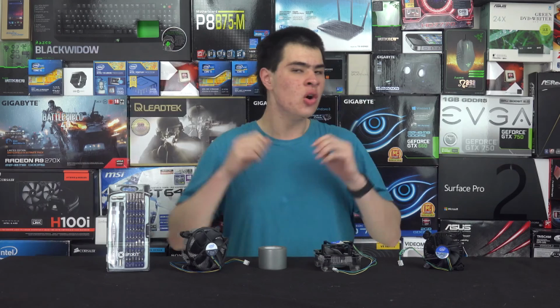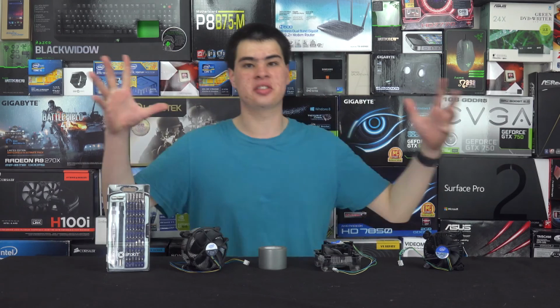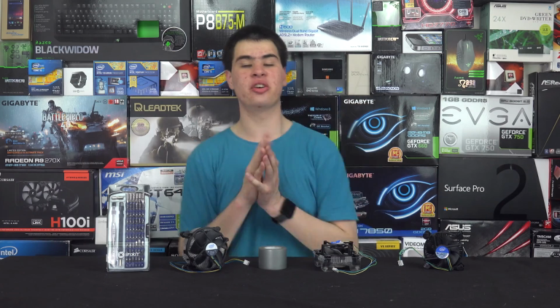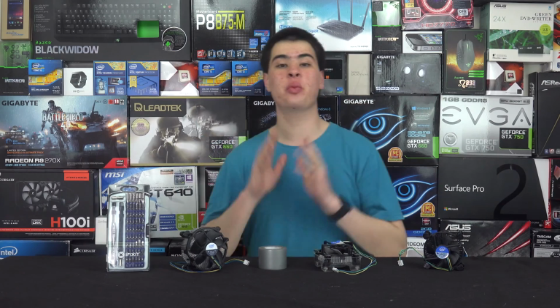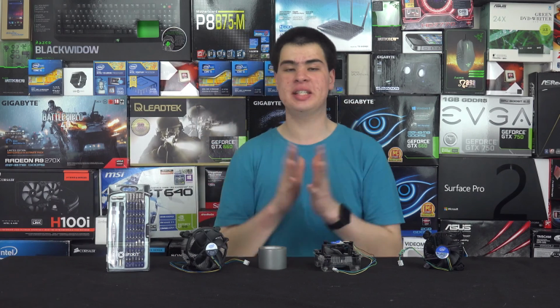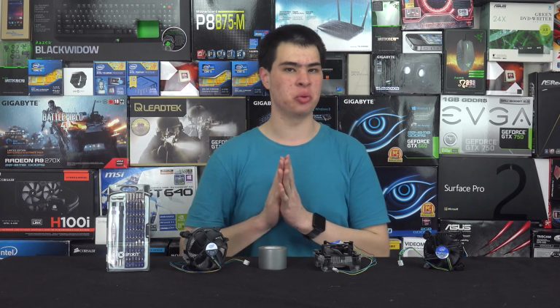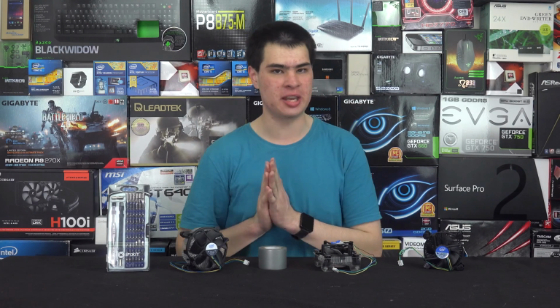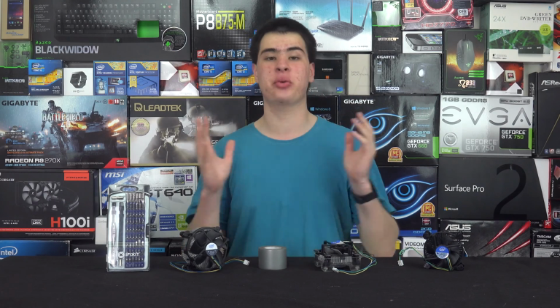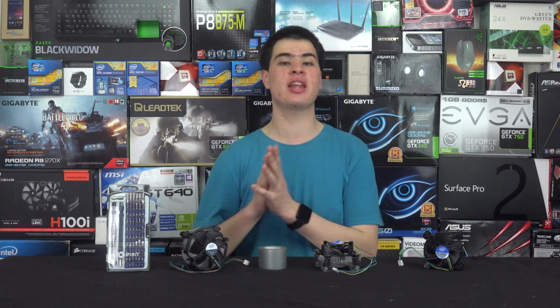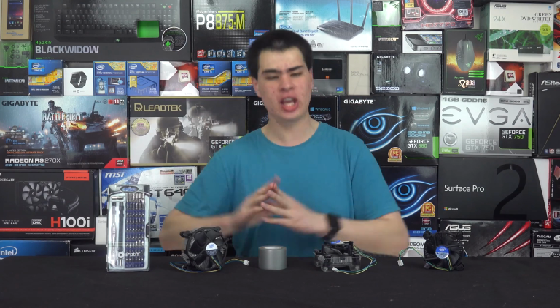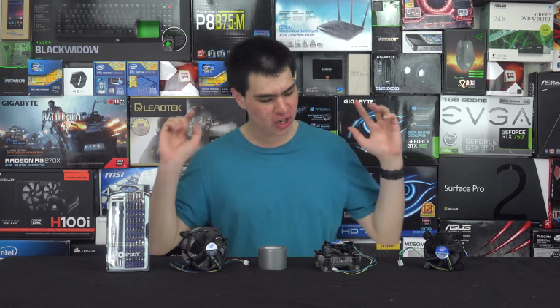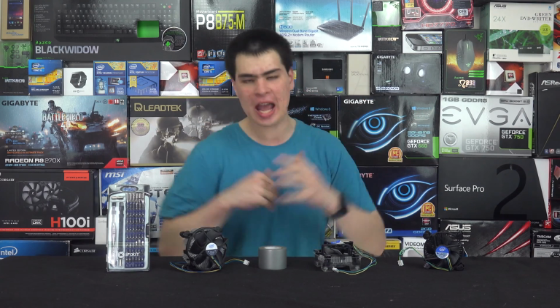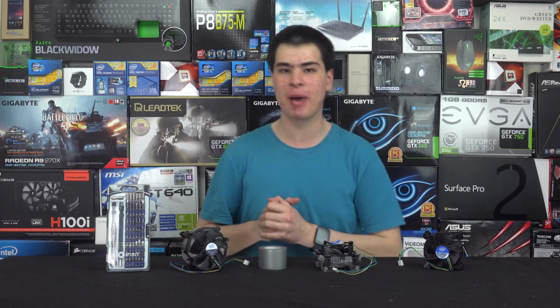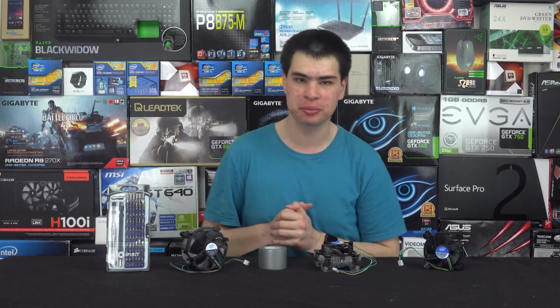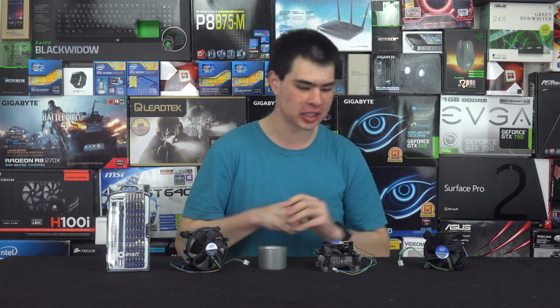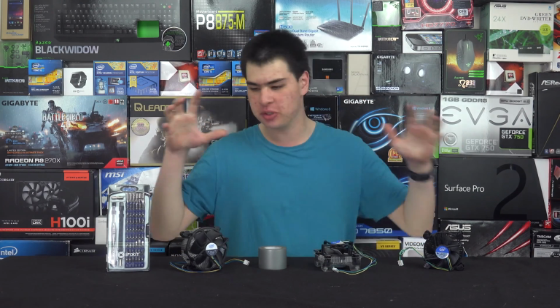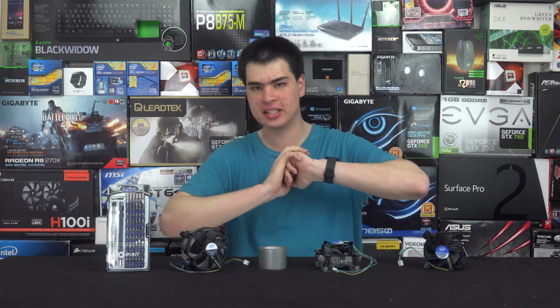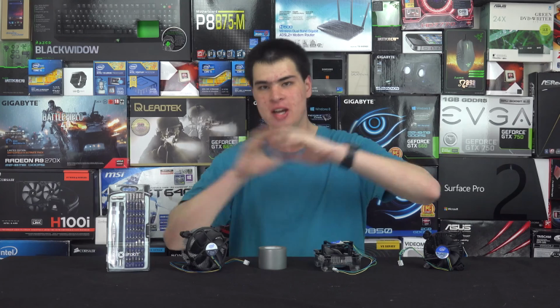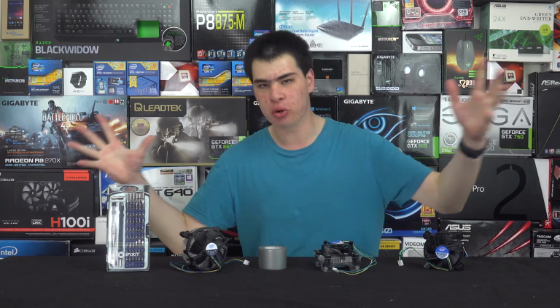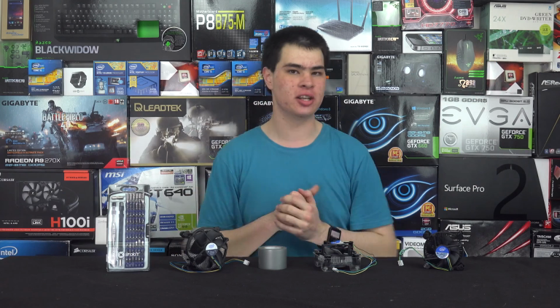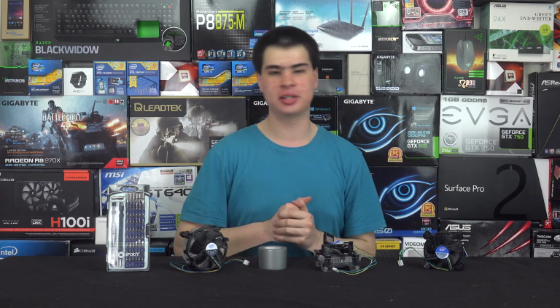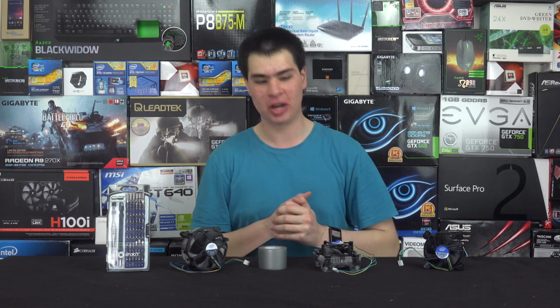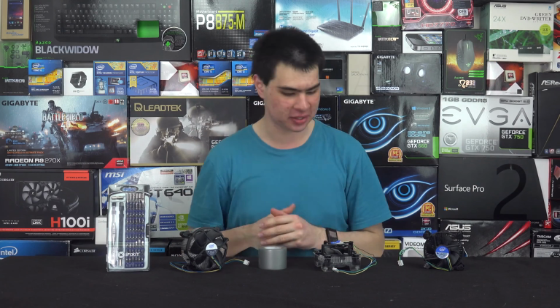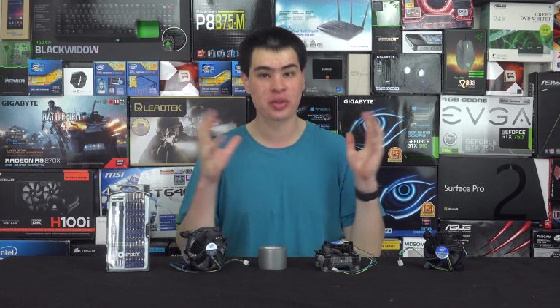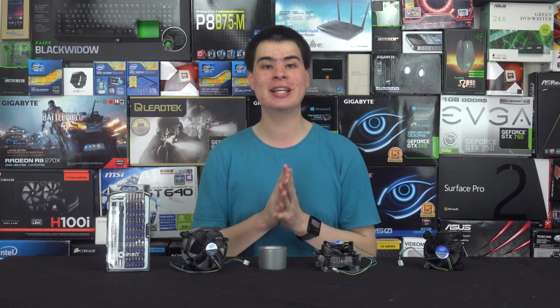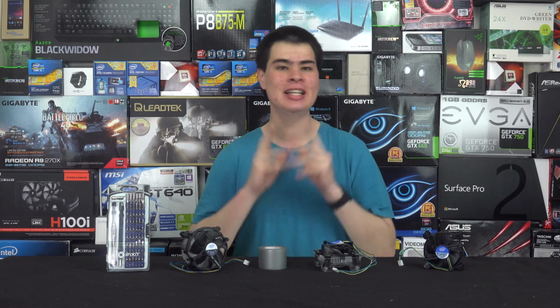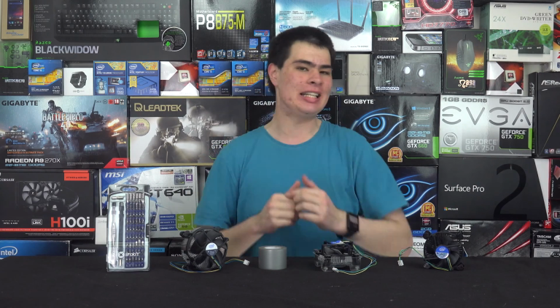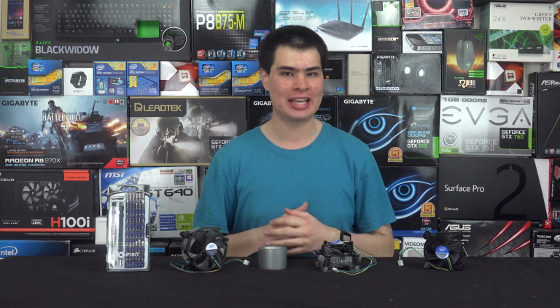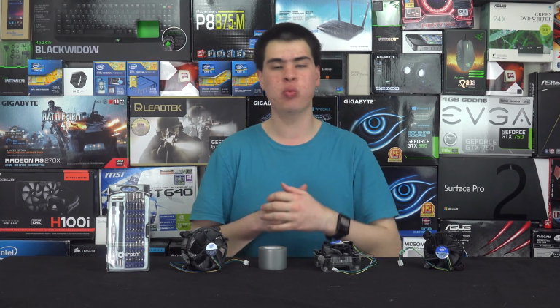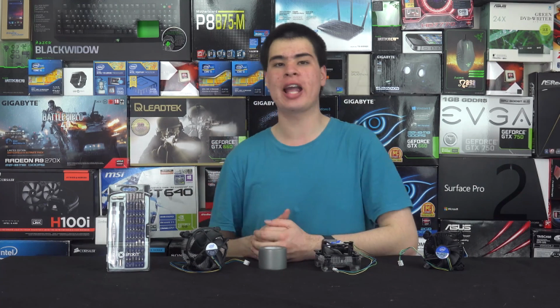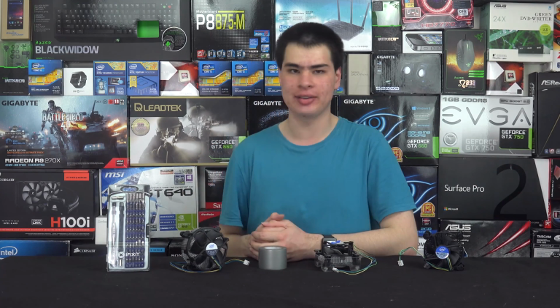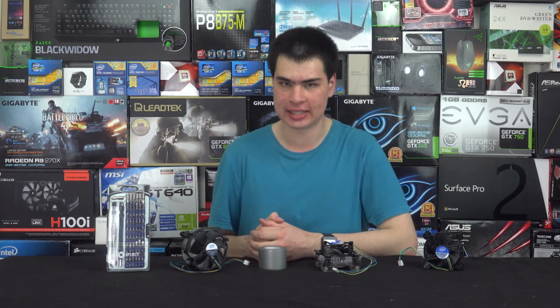What's going on everyone? CP Morty here back with another video. I am back from holidays which means more videos to come, so with that being said, let's get into what we have here today.